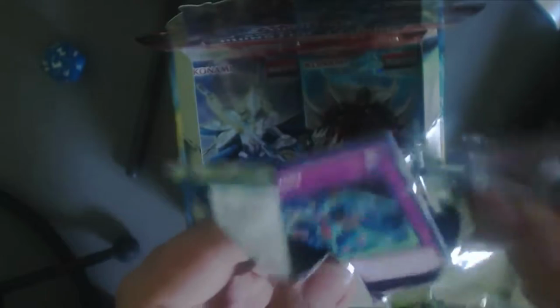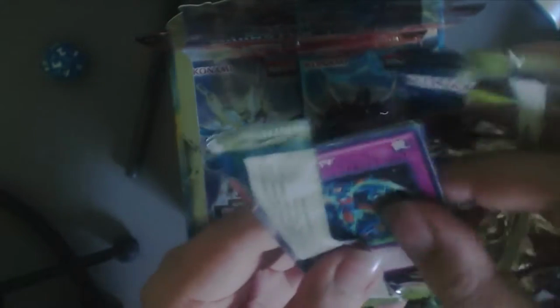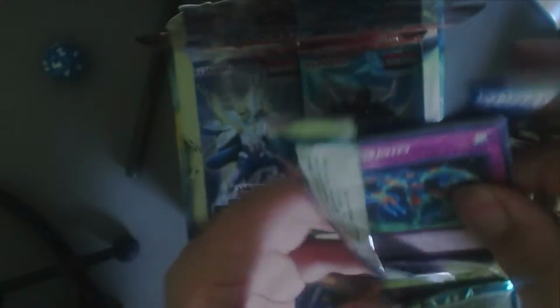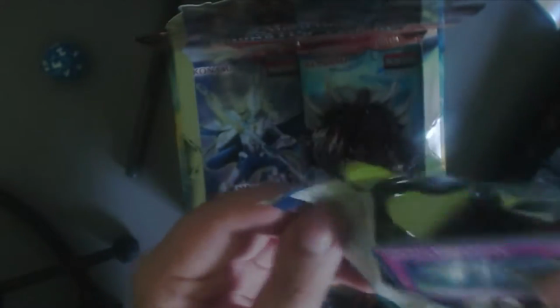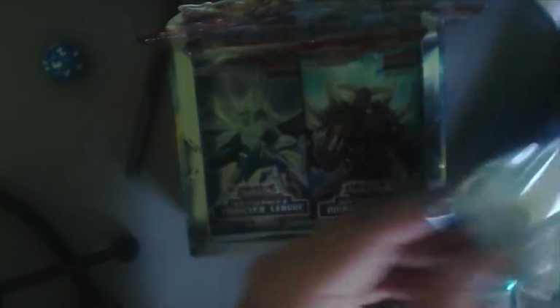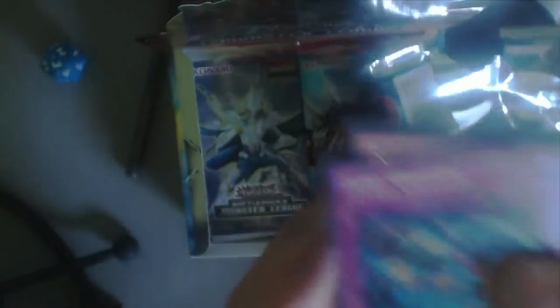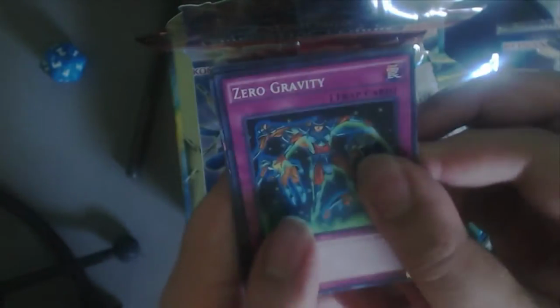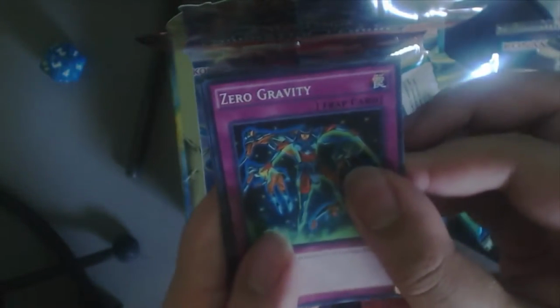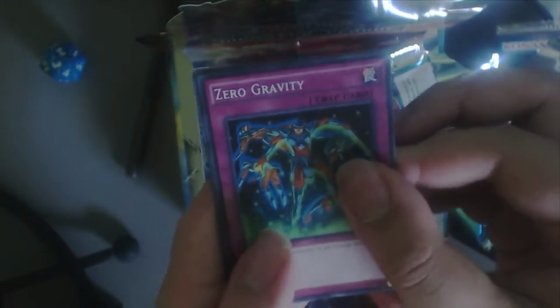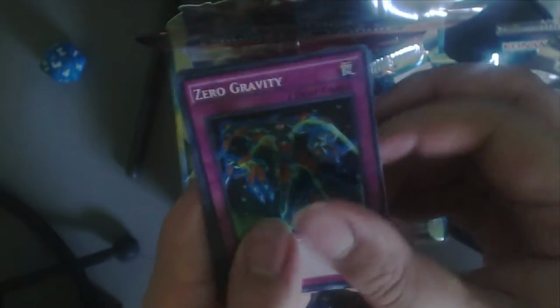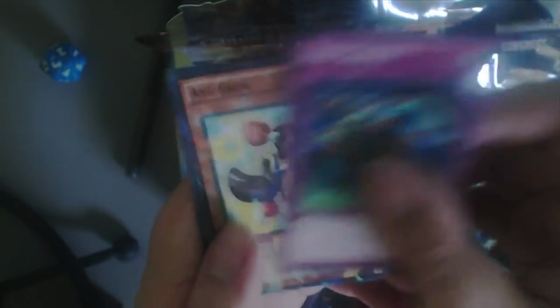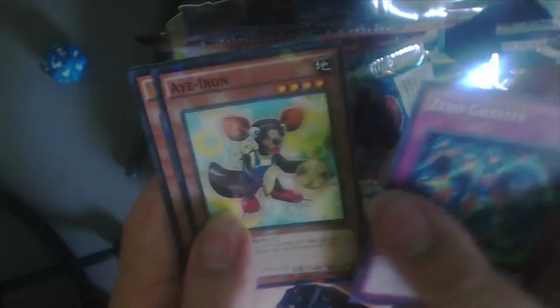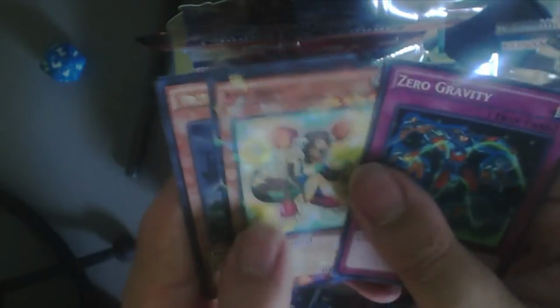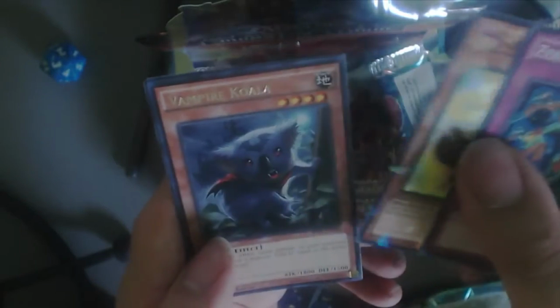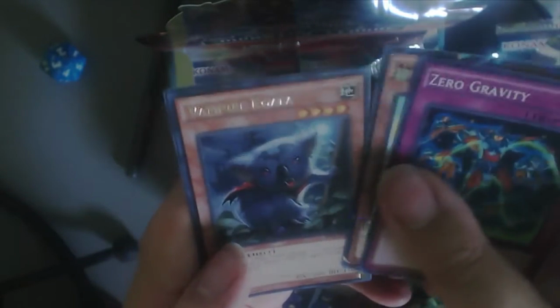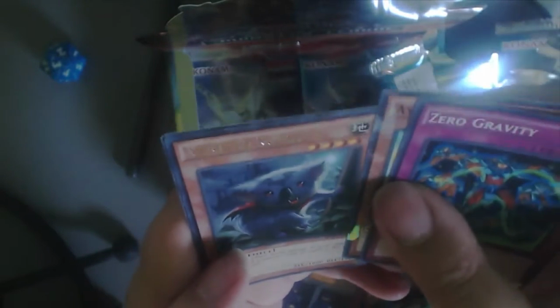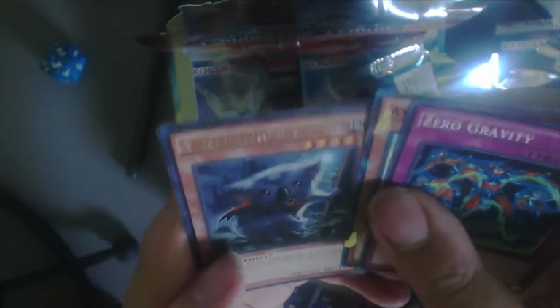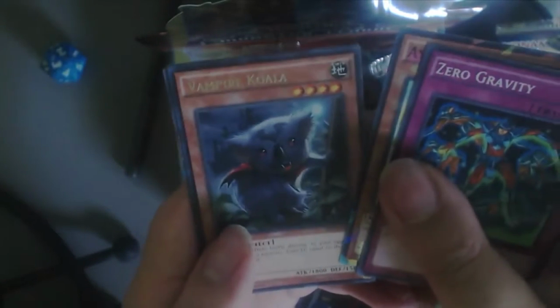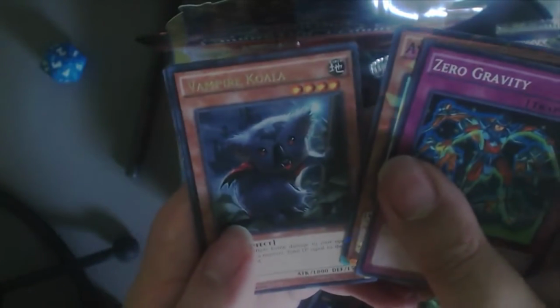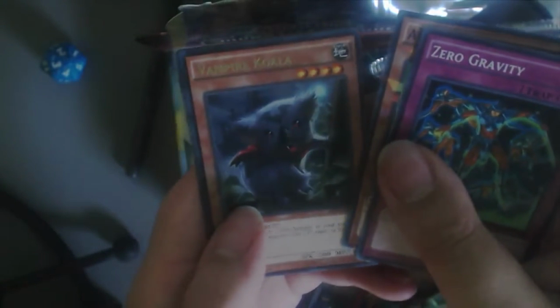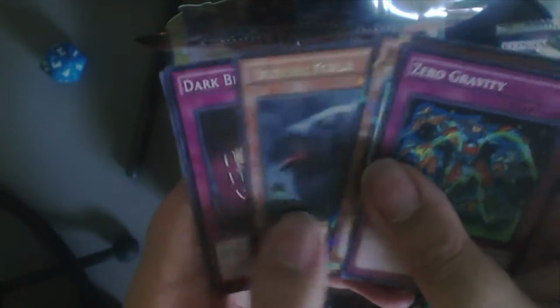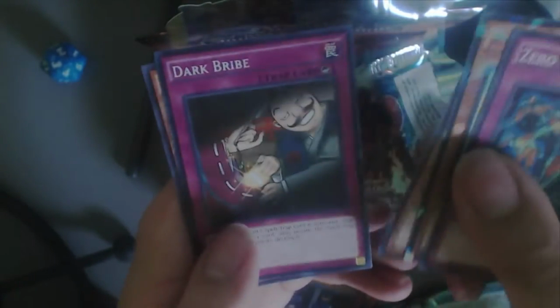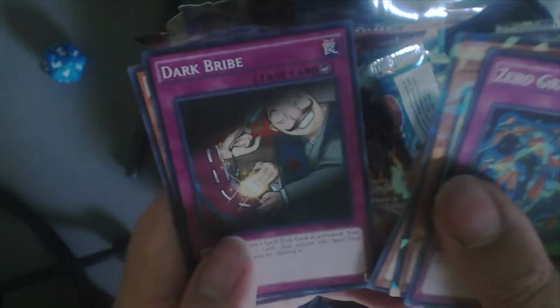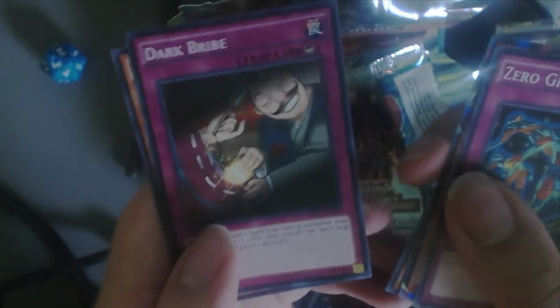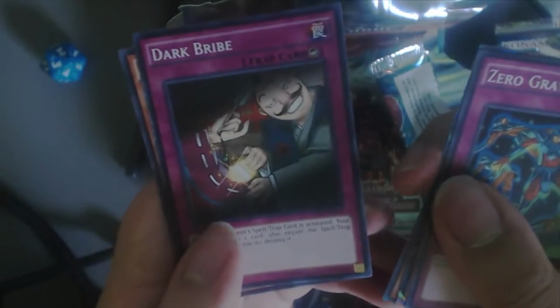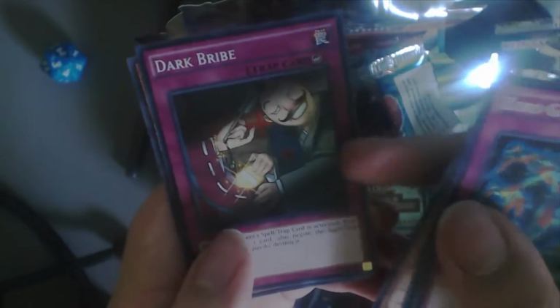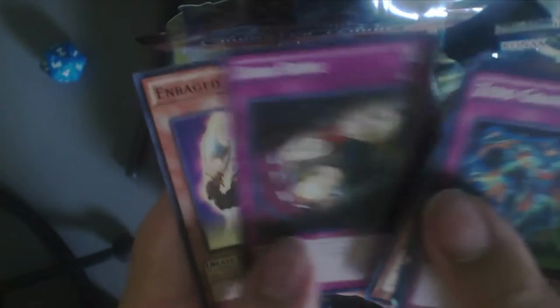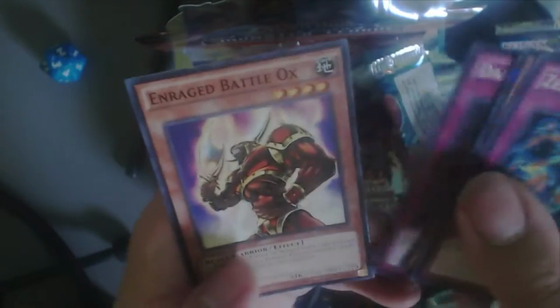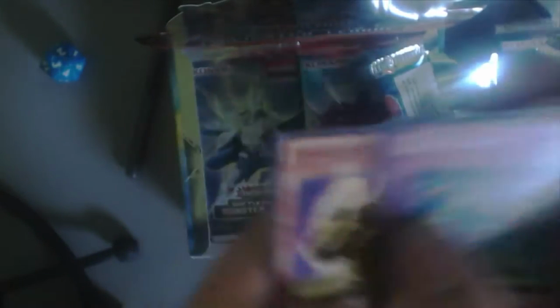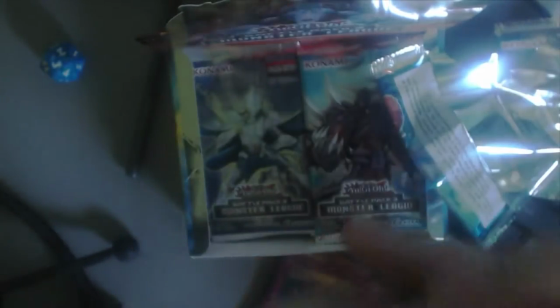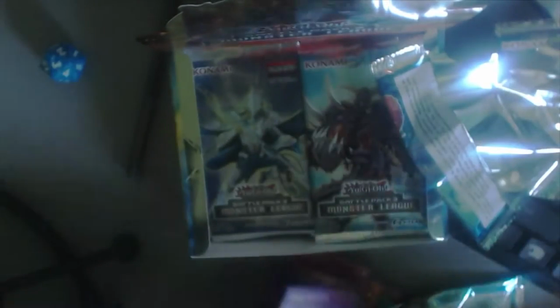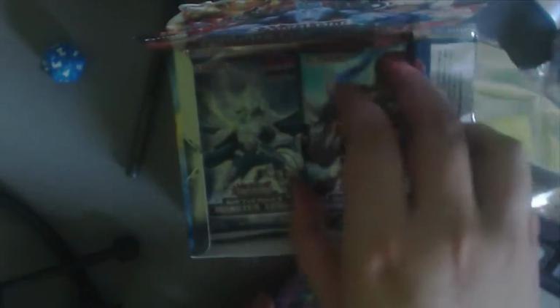Once again, I haven't played Yu-Gi-Oh in a while because my brother refuses to play it because it's too complicated. Kind of is complicated compared to Magic the Gathering. I've got Vampire Koala. Oh, Dark Bride — there you go. So that's a nice staple-like card. That's pretty cool.